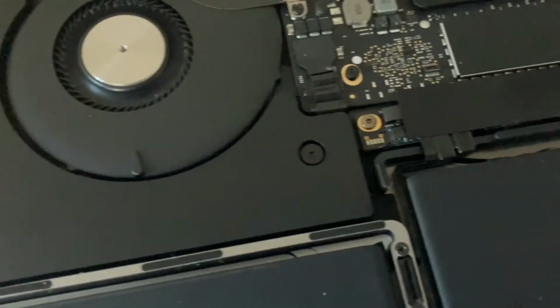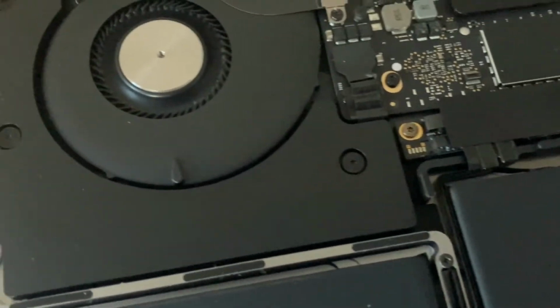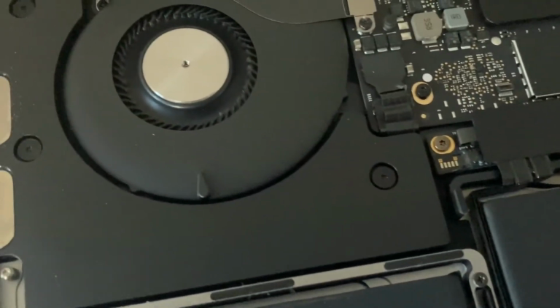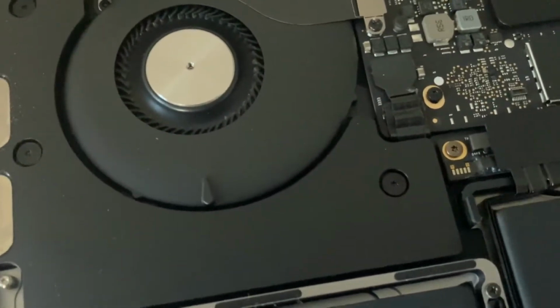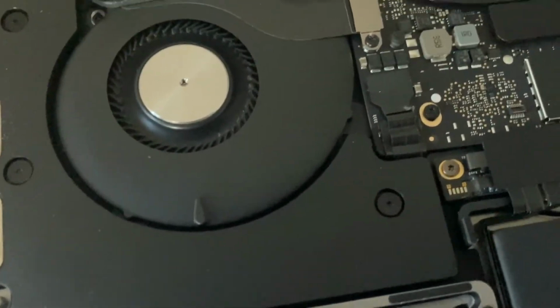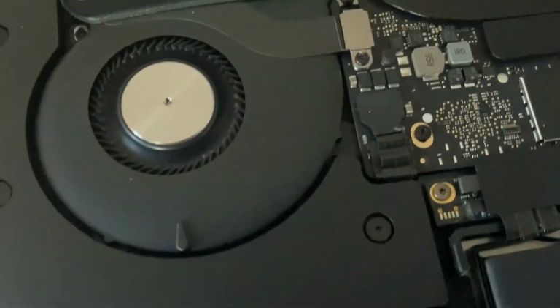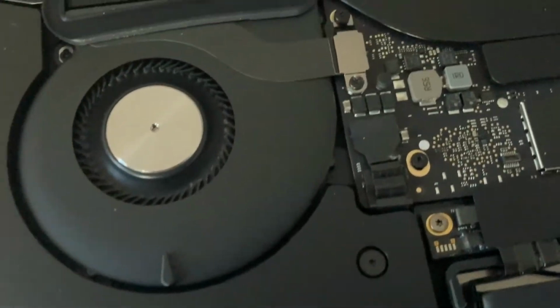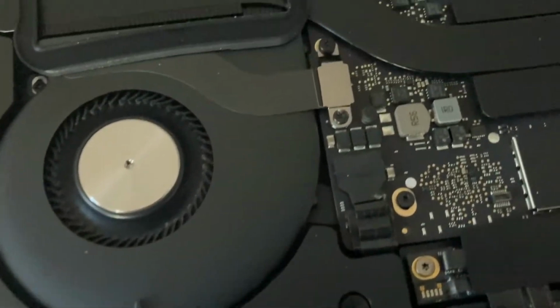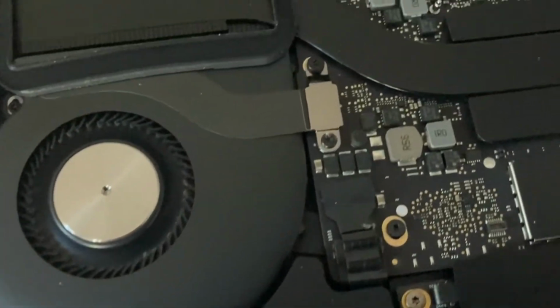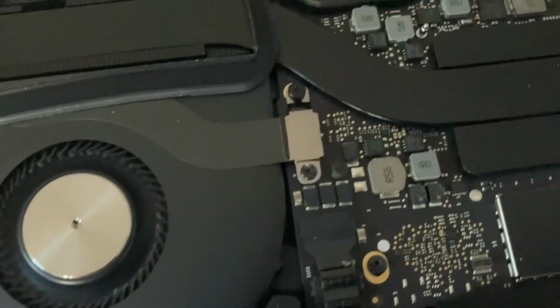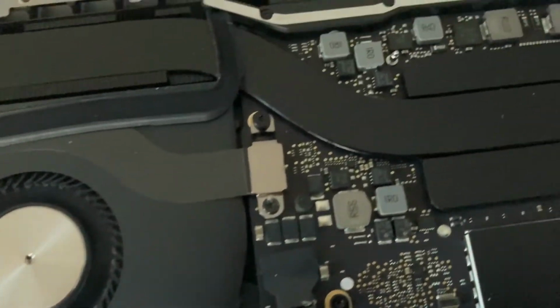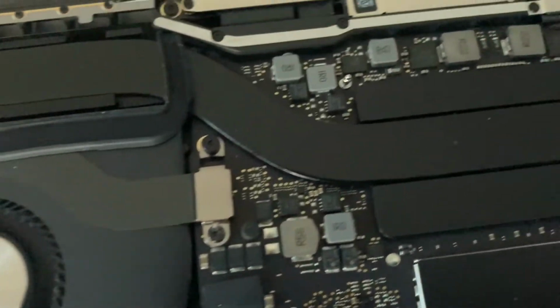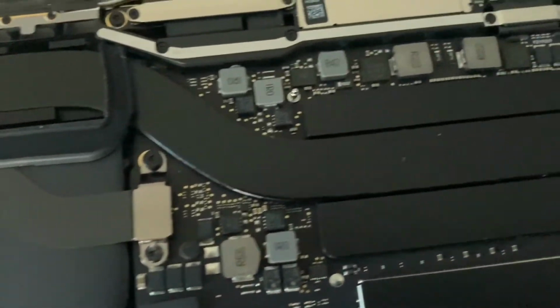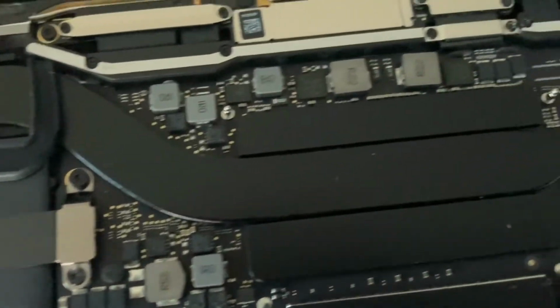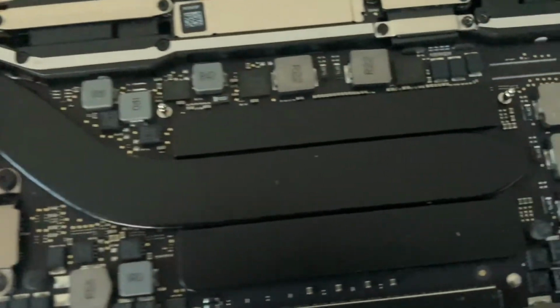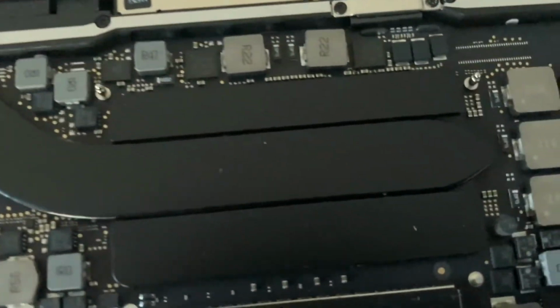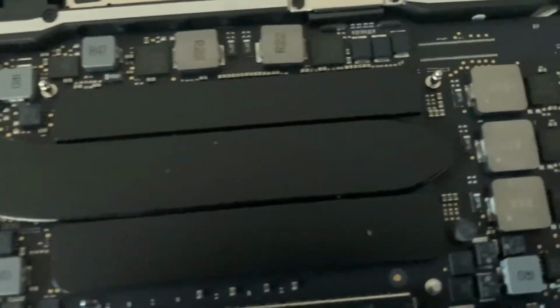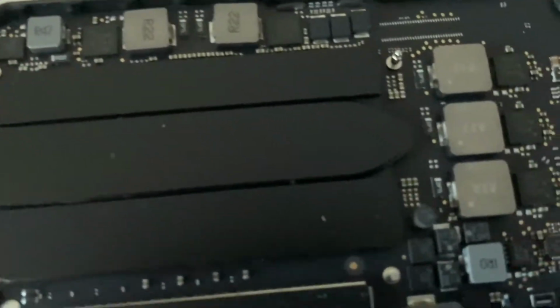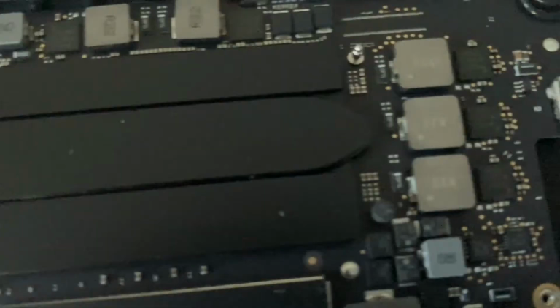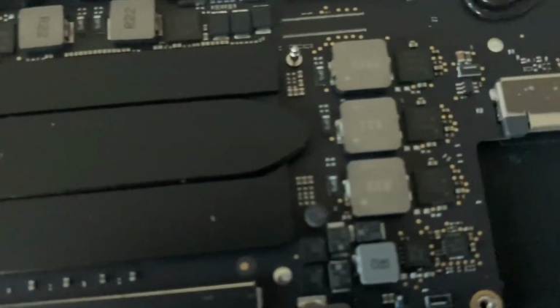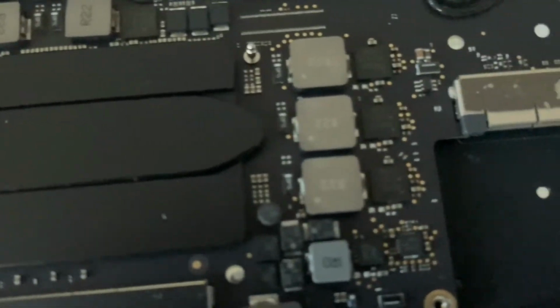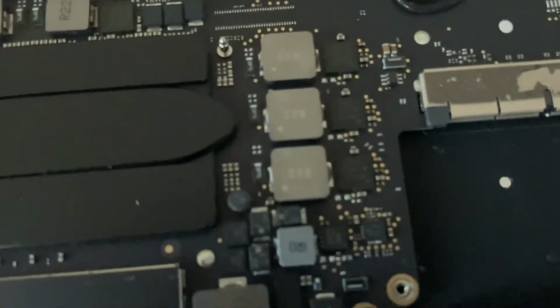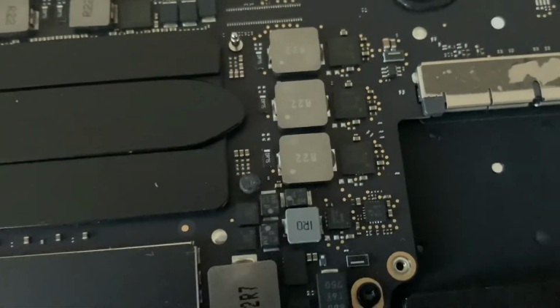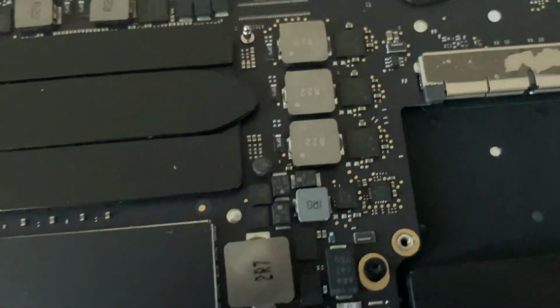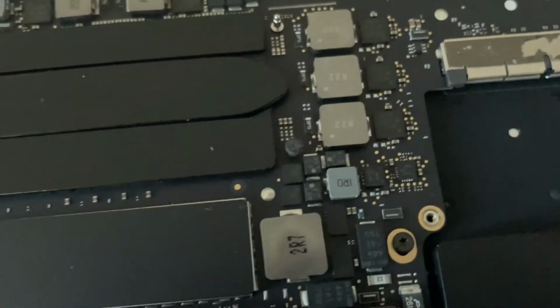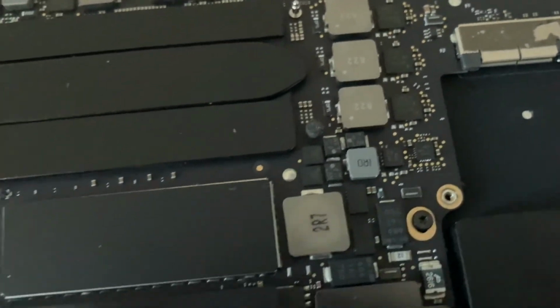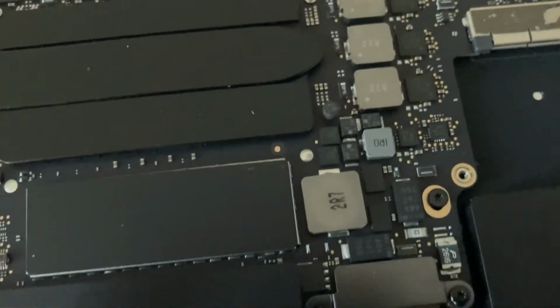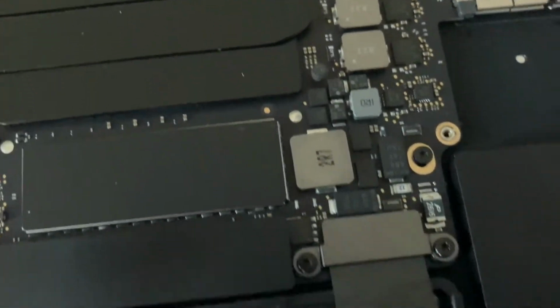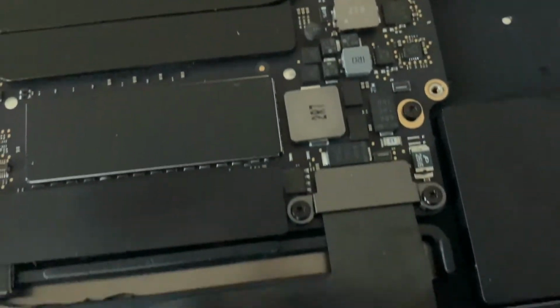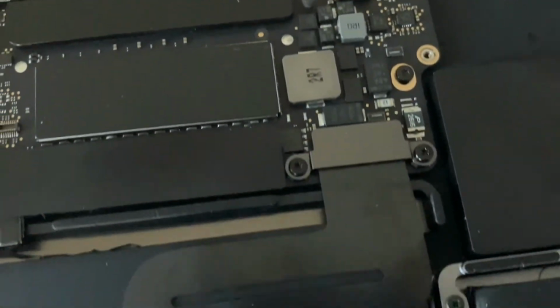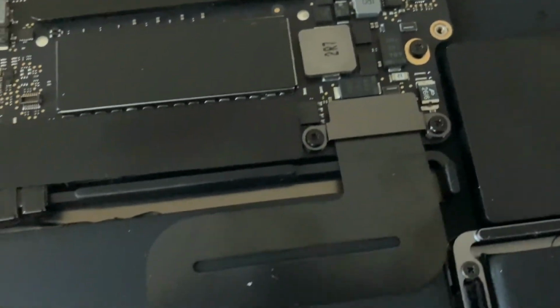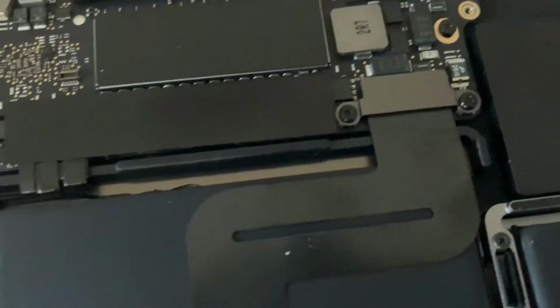Now bear in mind, mine was manufactured in the year 2017. By around the year 2019 you can't replace the SSD, as they are soldered onto the motherboard.